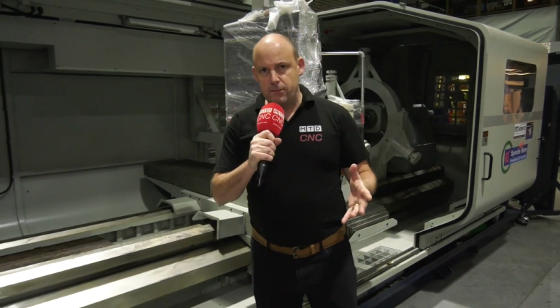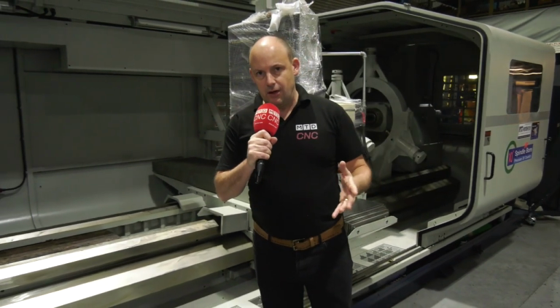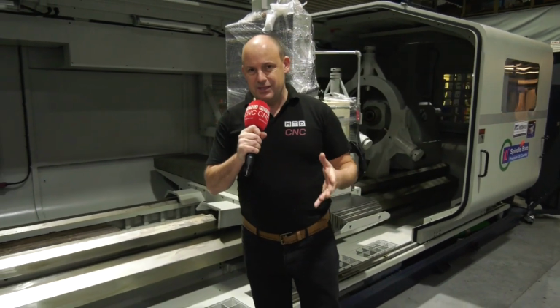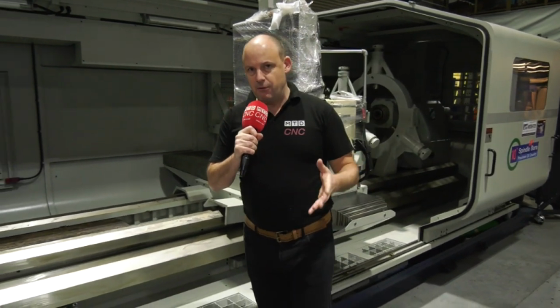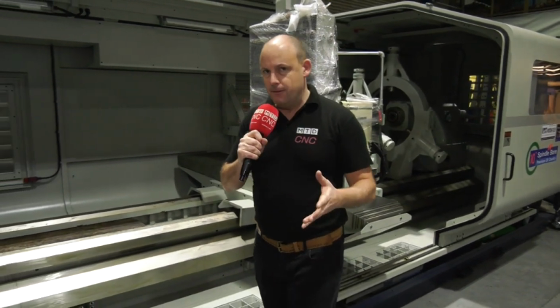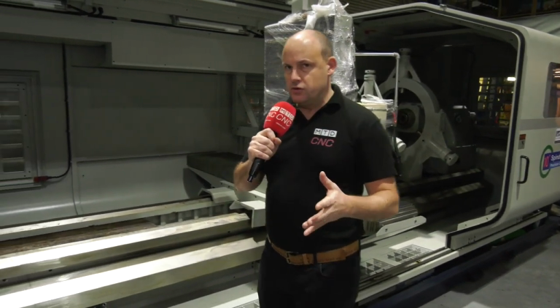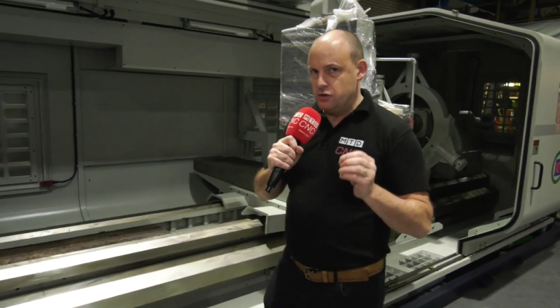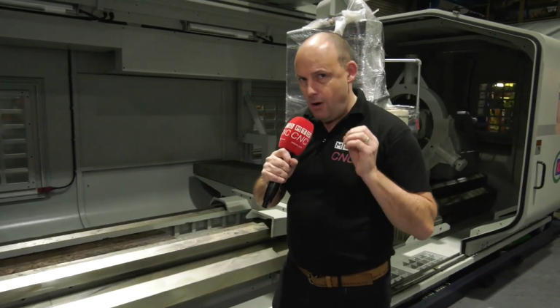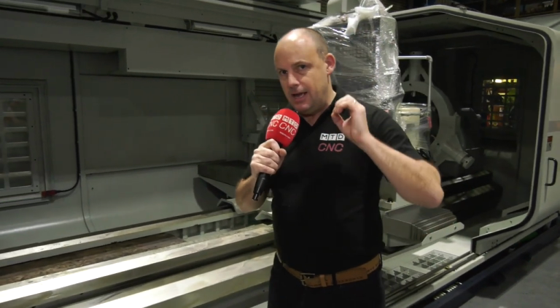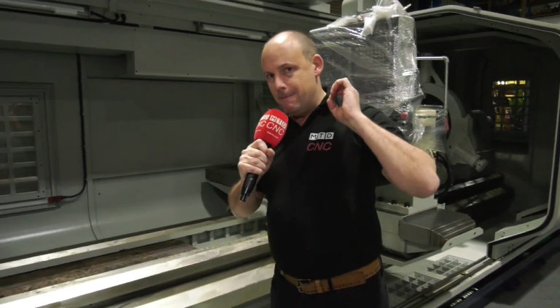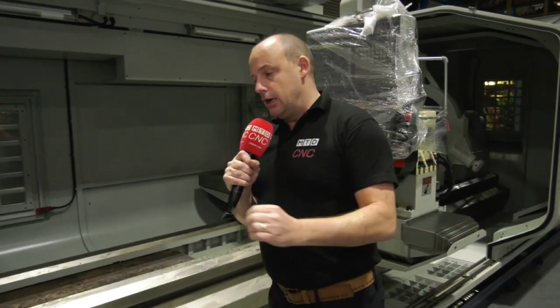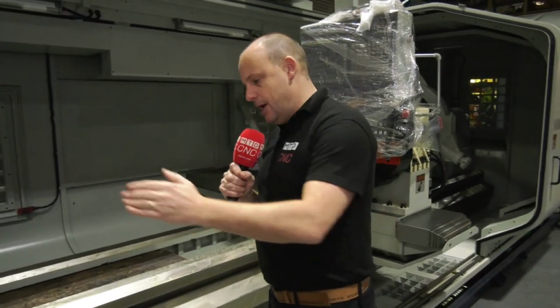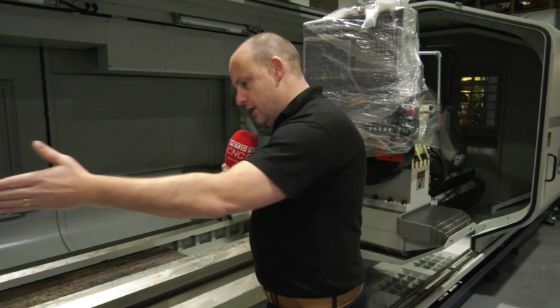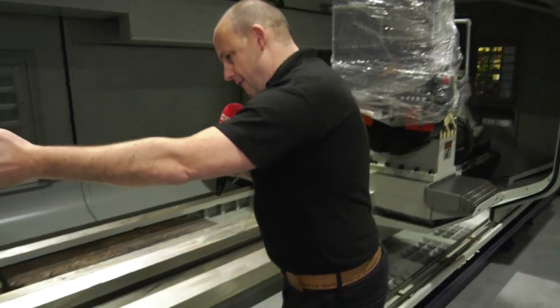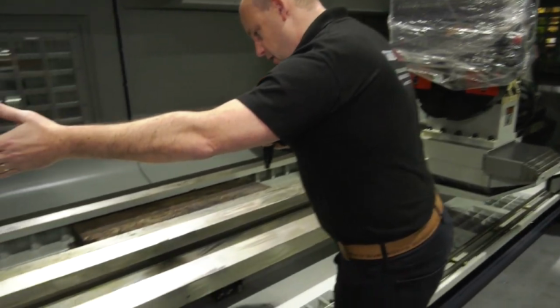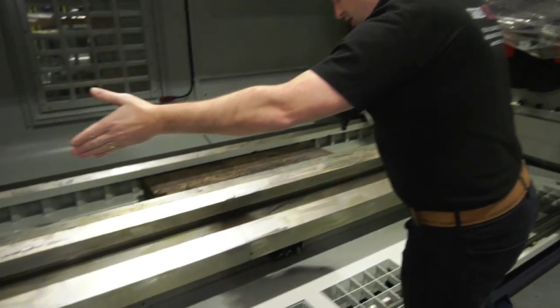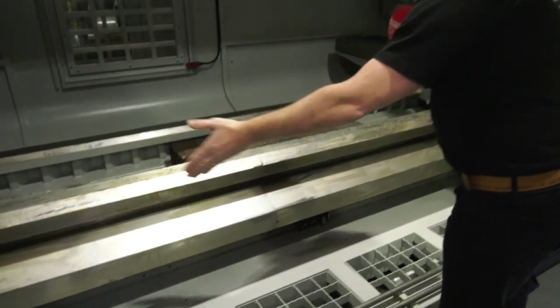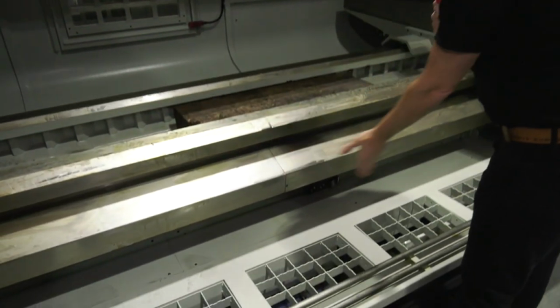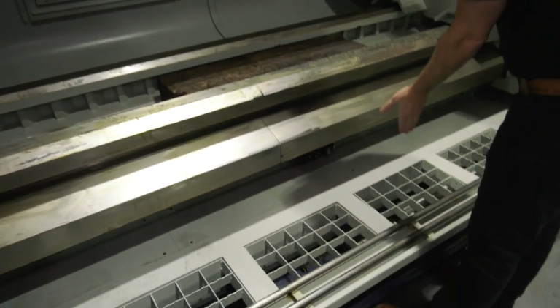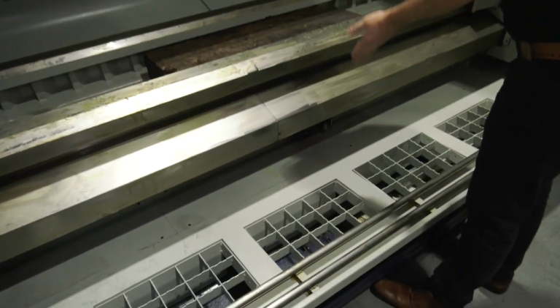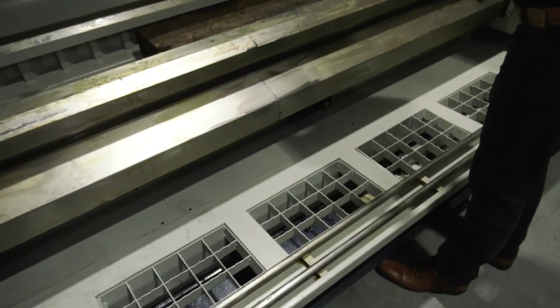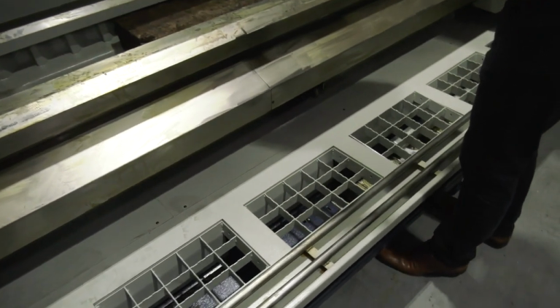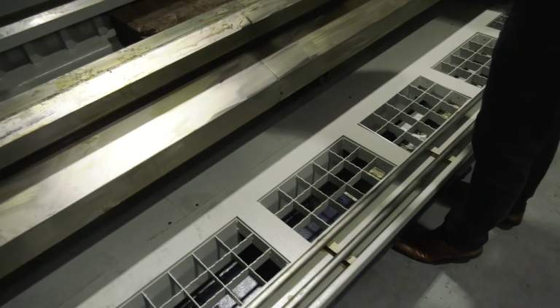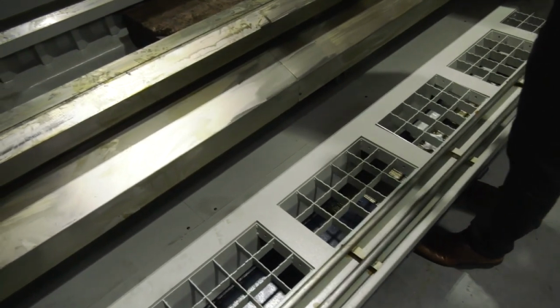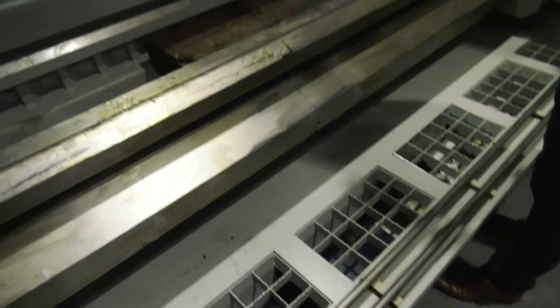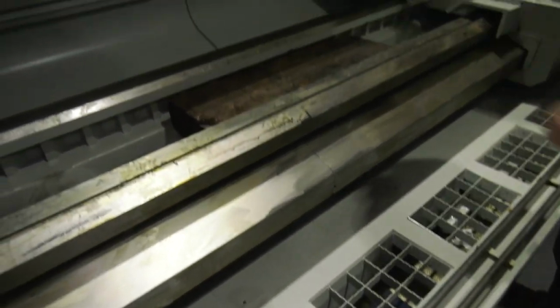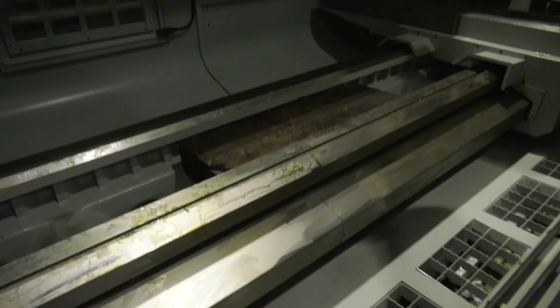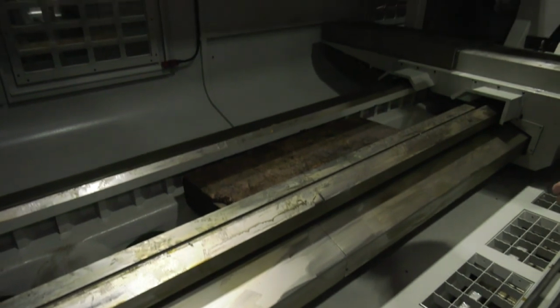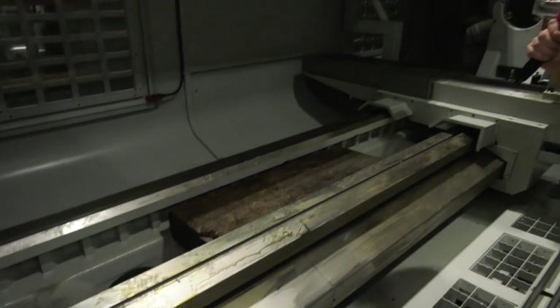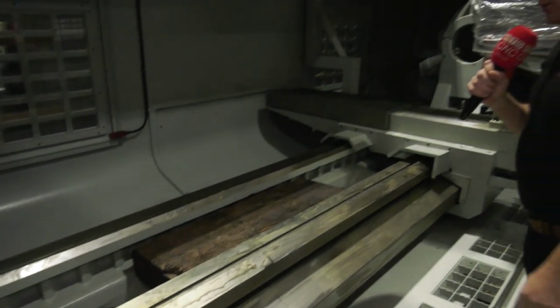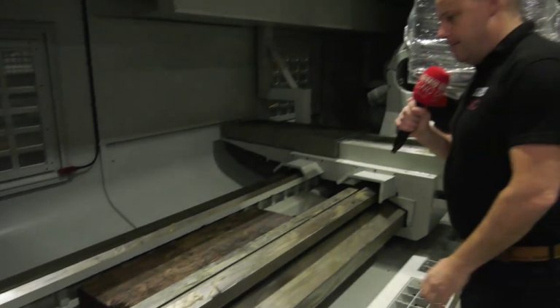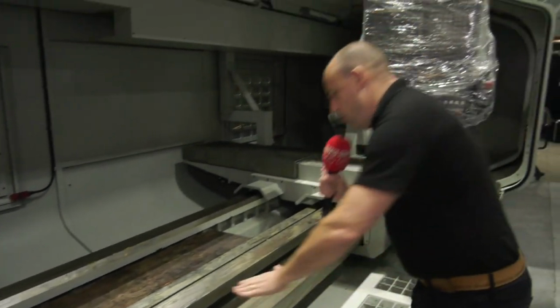The evacuation of swarf on a machine like this is very important because you are going to be making a lot of chips. There is evacuation at the front of the machine and also evacuation at the back of the machine.